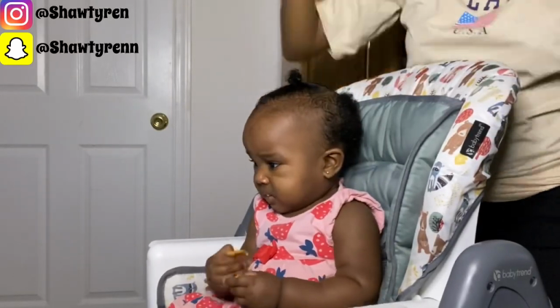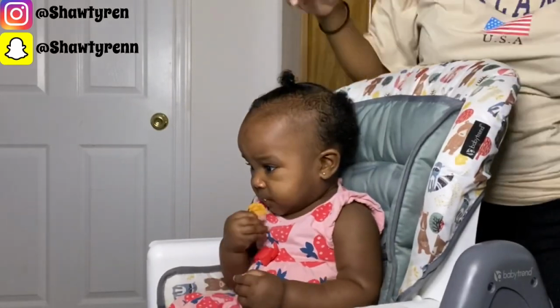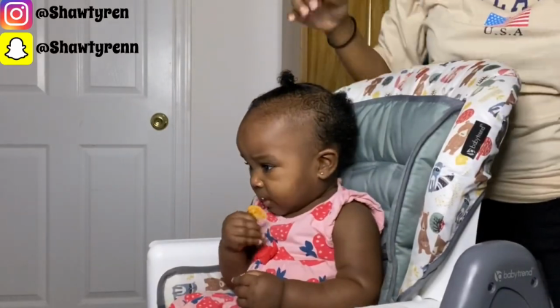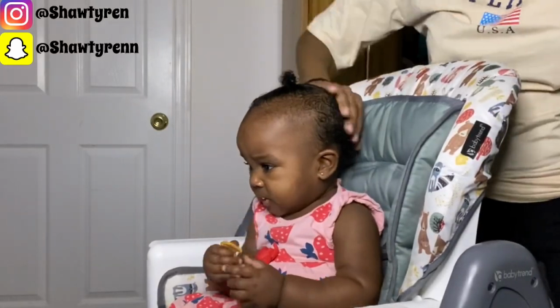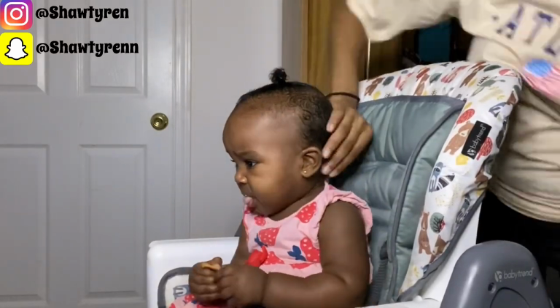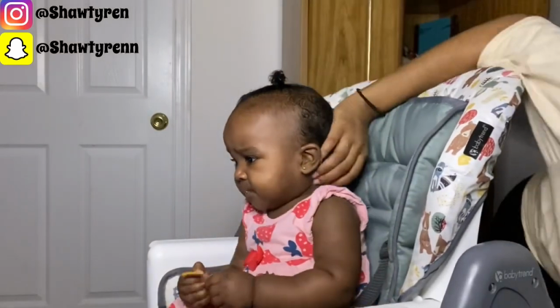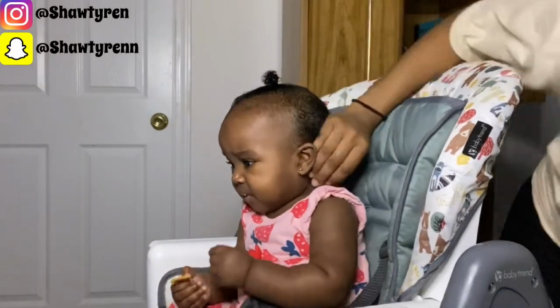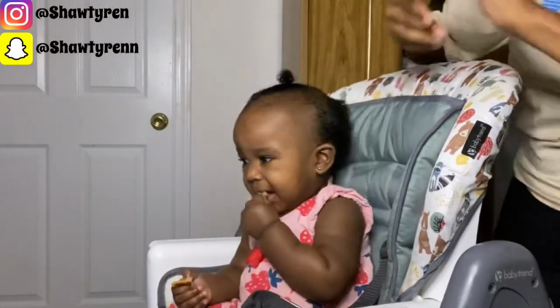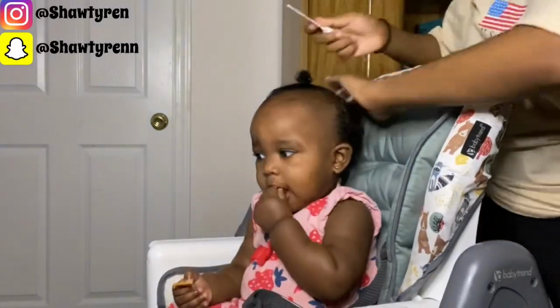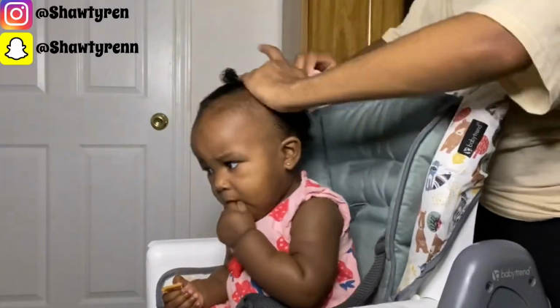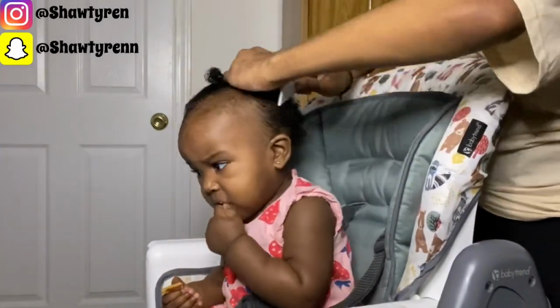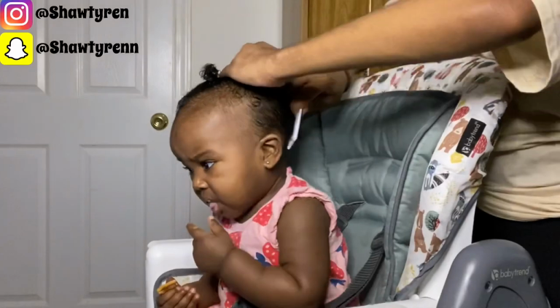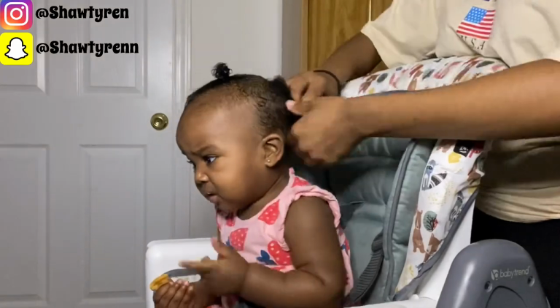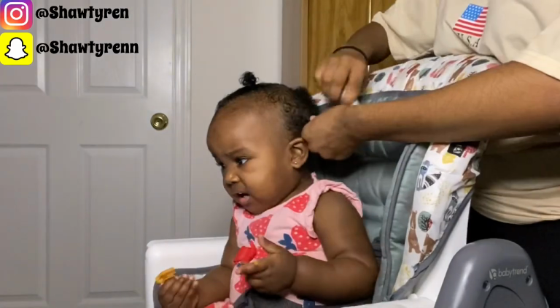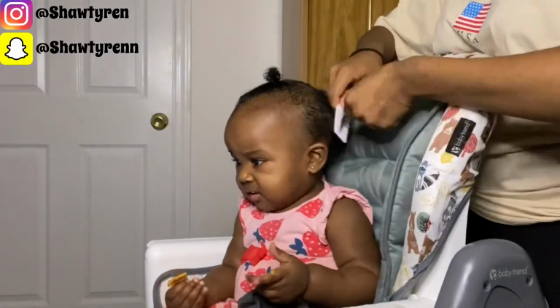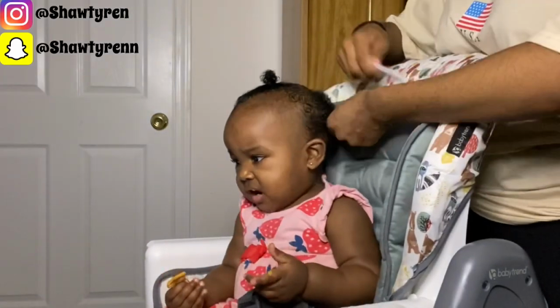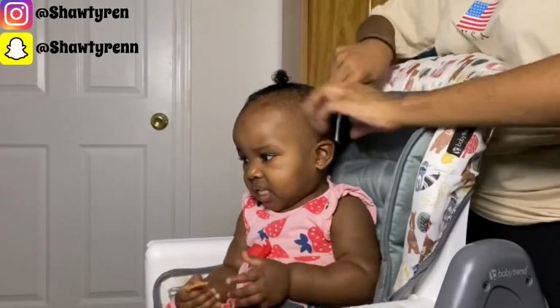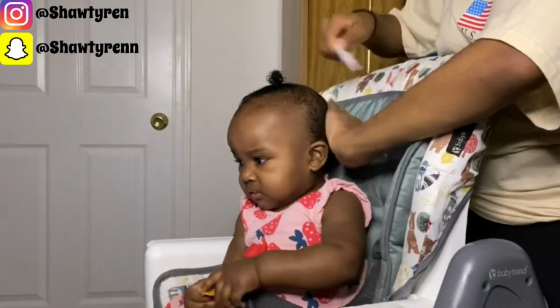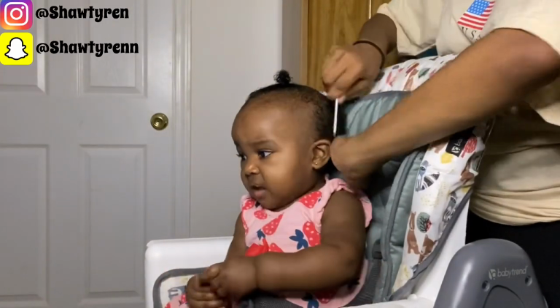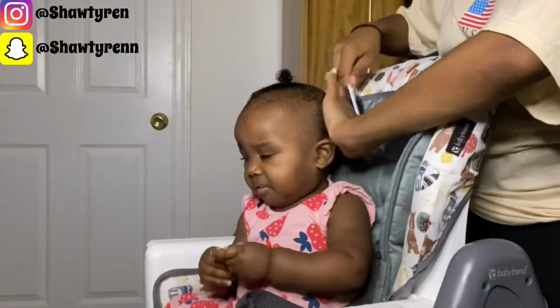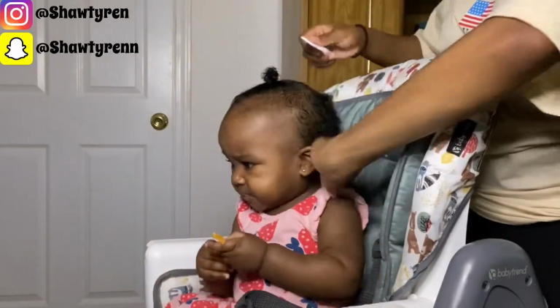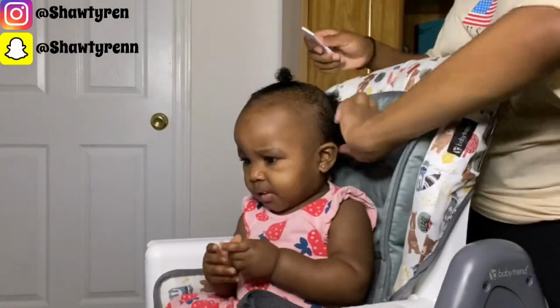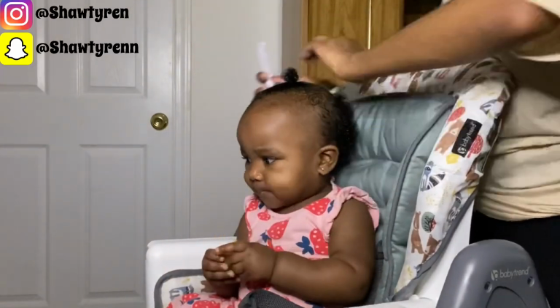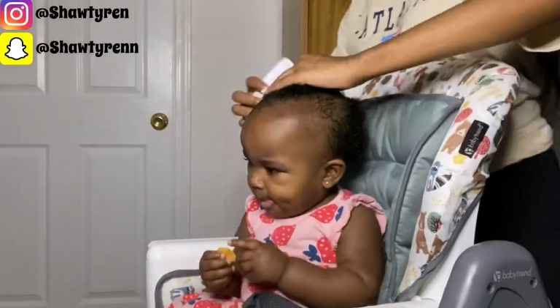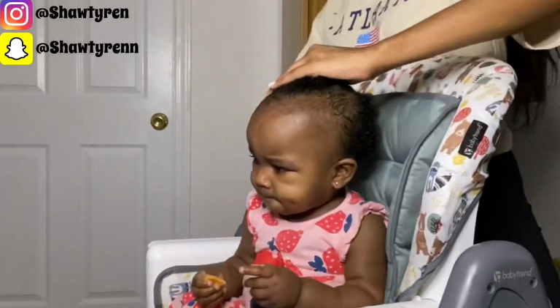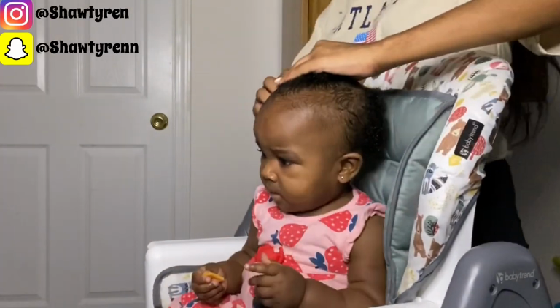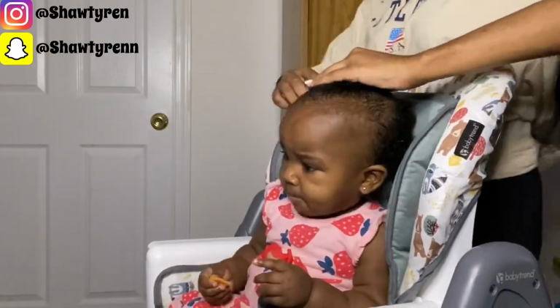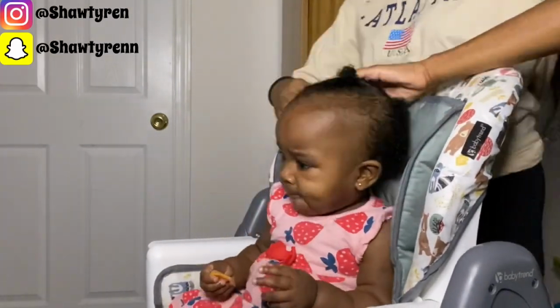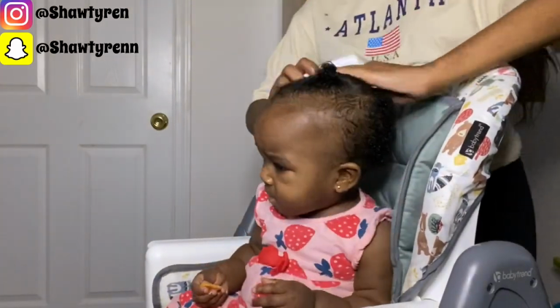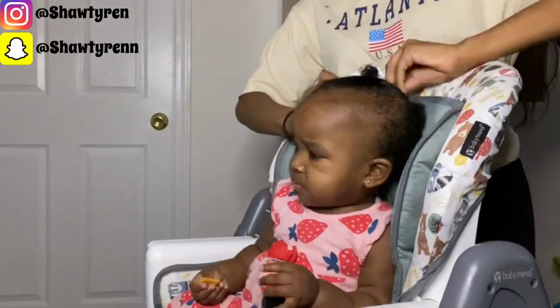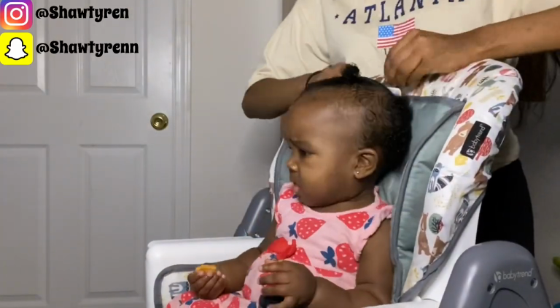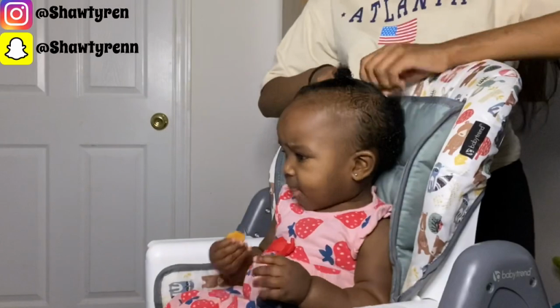Now I'm just going to take her comb and detangle the sides and the back. This is going to make it so much easier to part her hair into the four sections that I want to do.